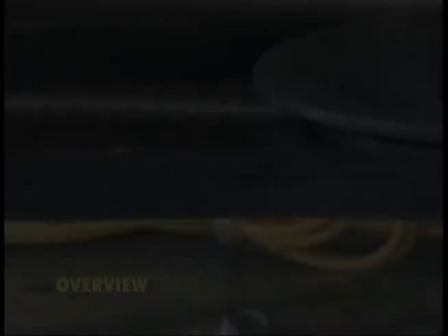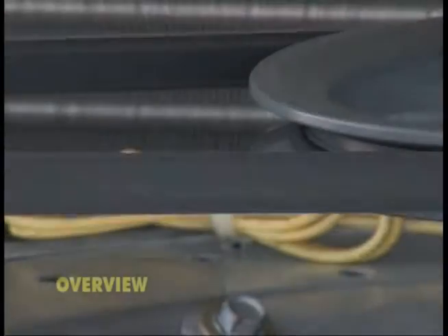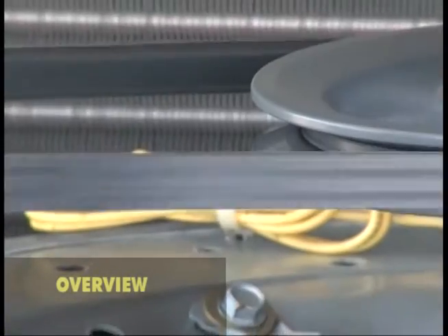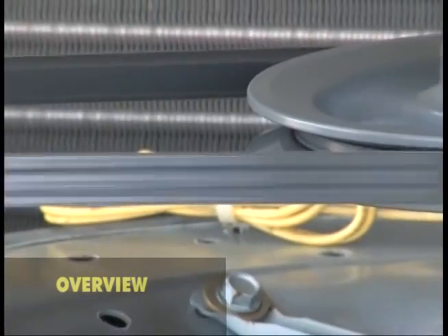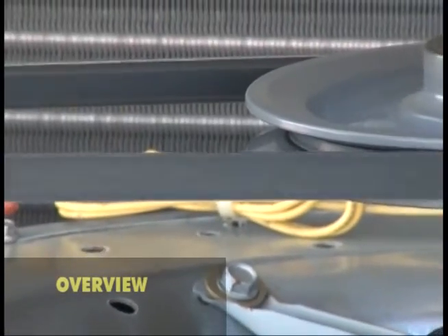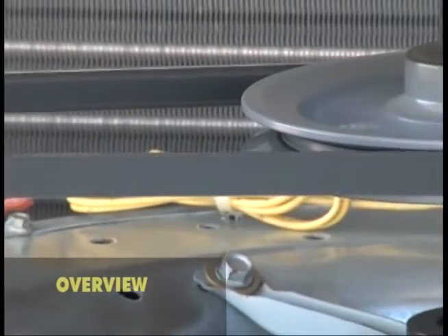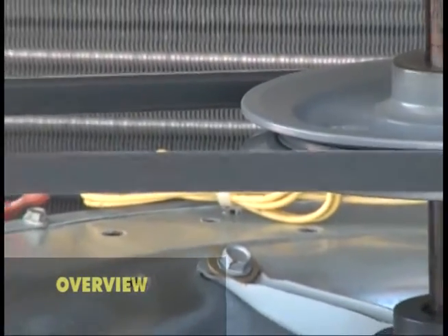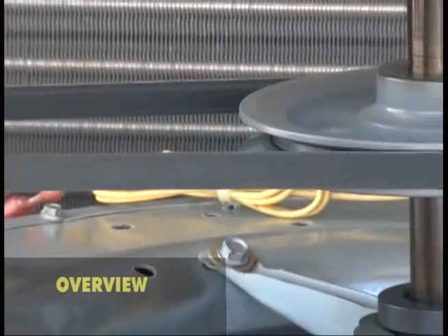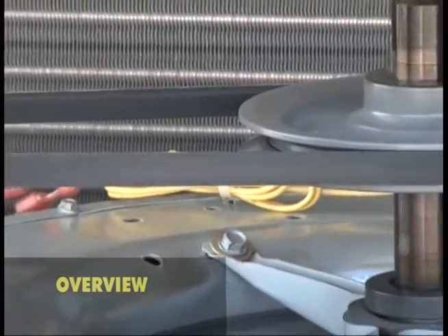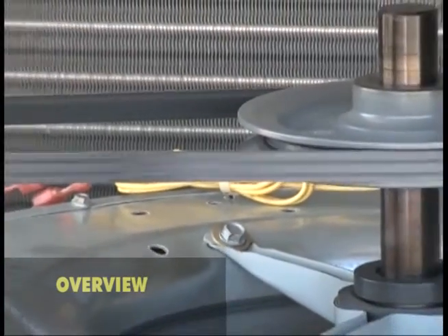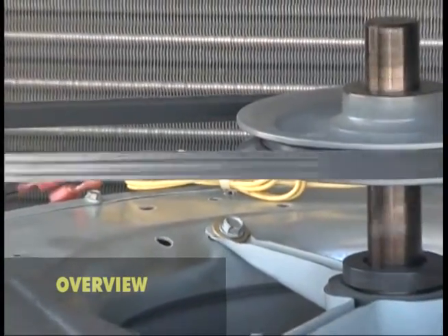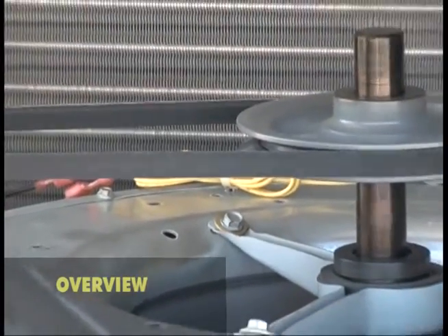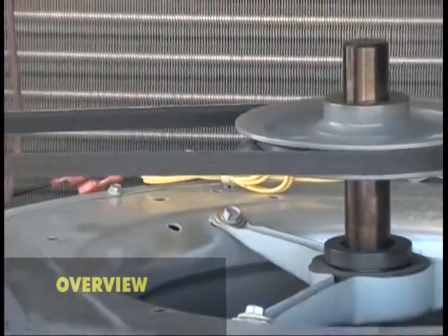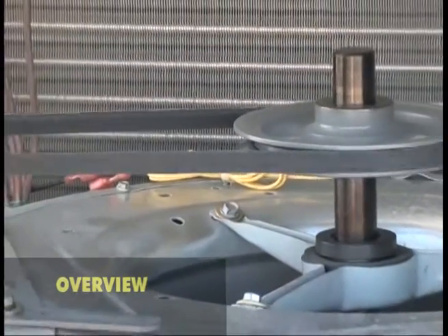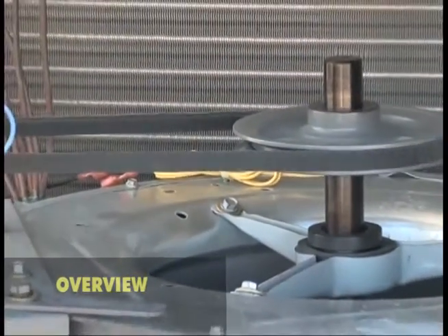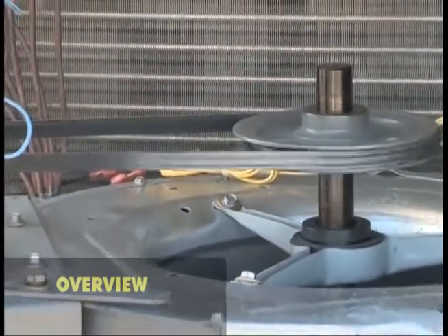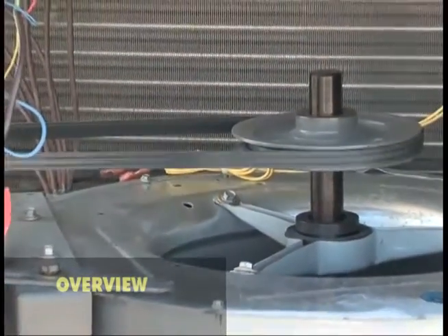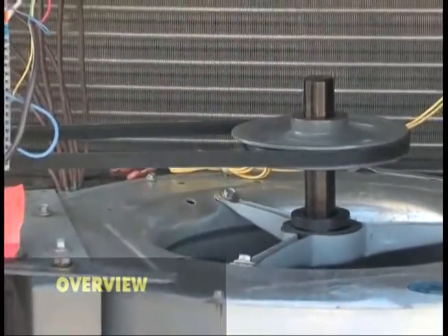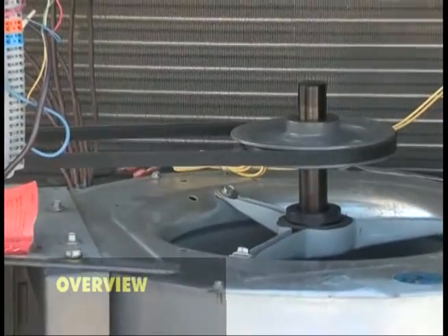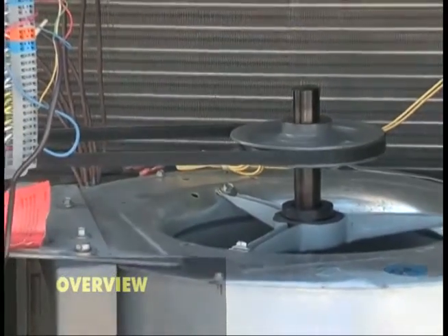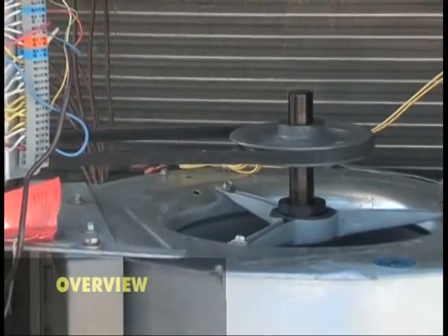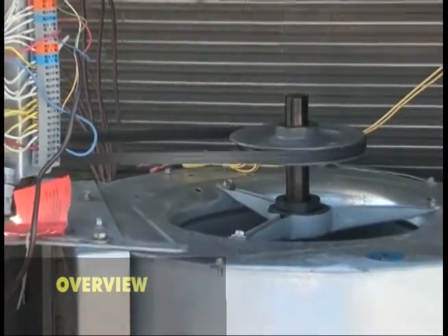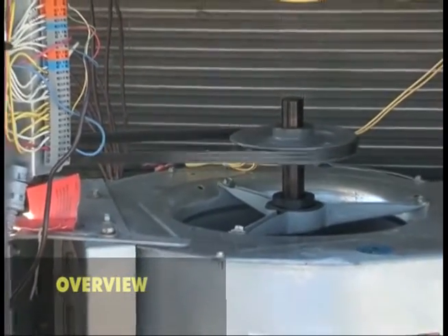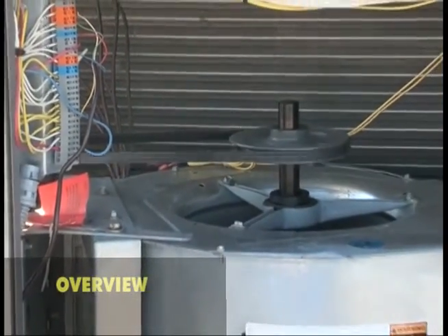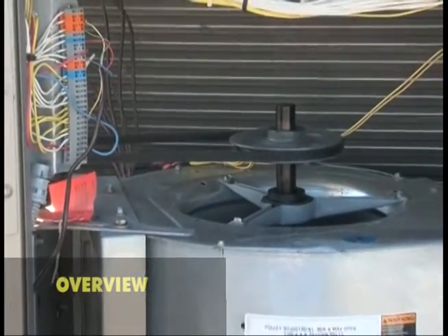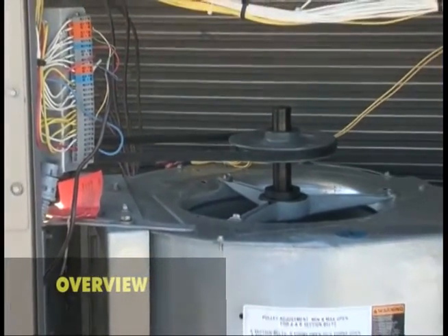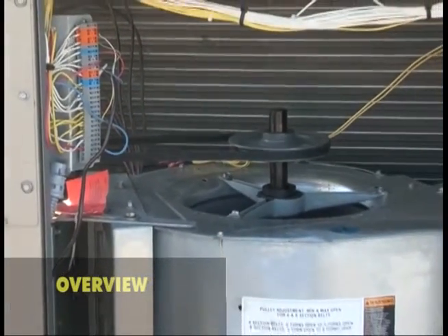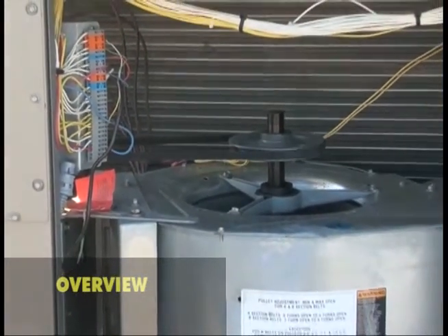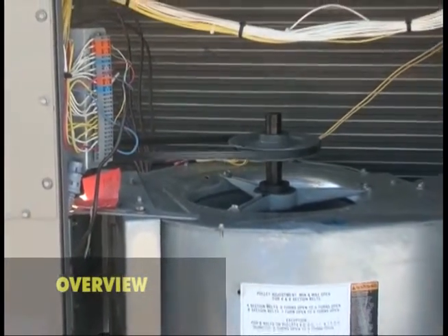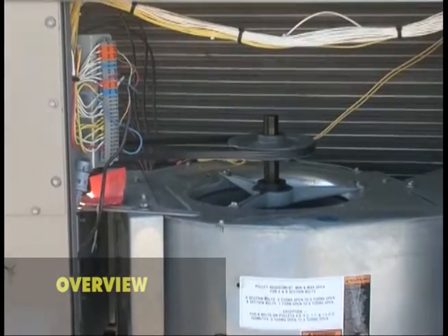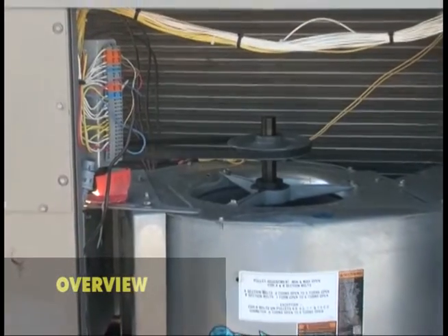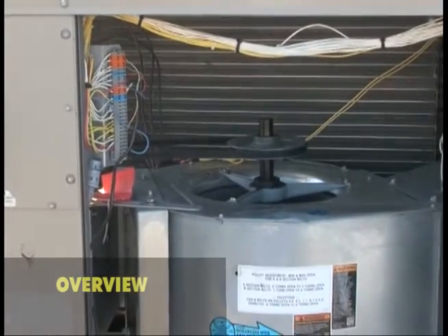Regular service and maintenance of the belt-driven blower is more critical than the direct drive blower for several reasons. First, the belt adds an extra maintenance item between the motor and blower wheel. The added pulleys also require periodic checking.